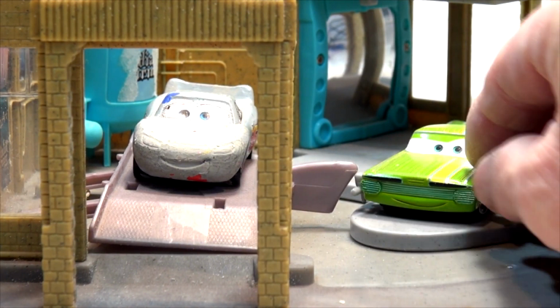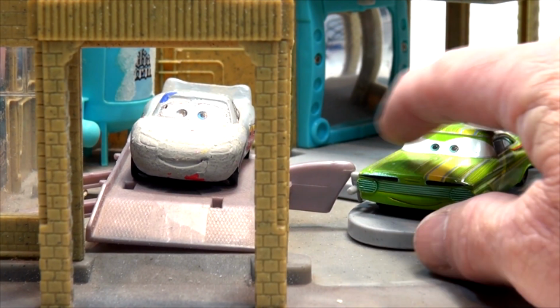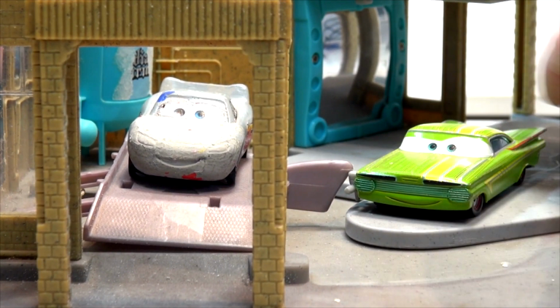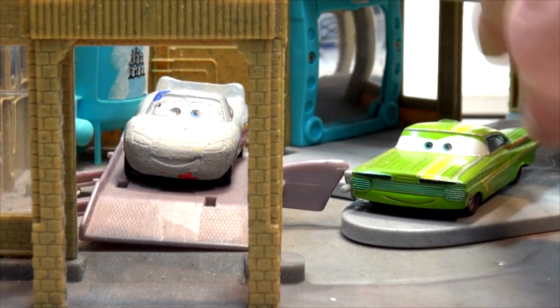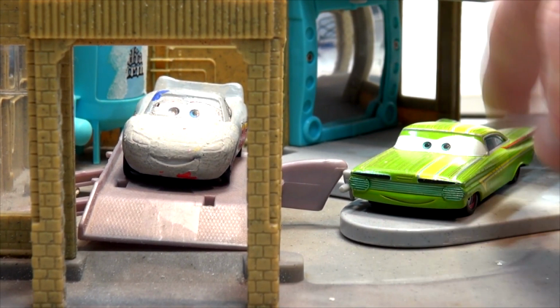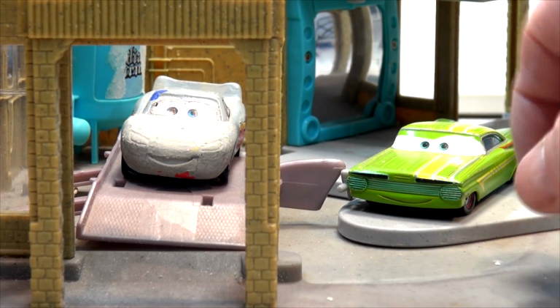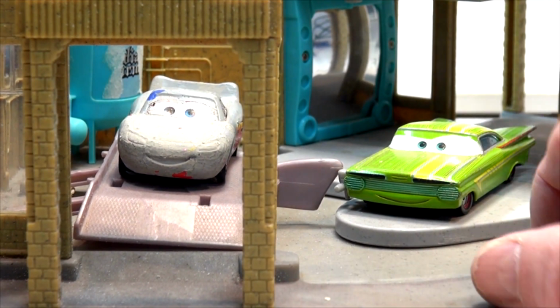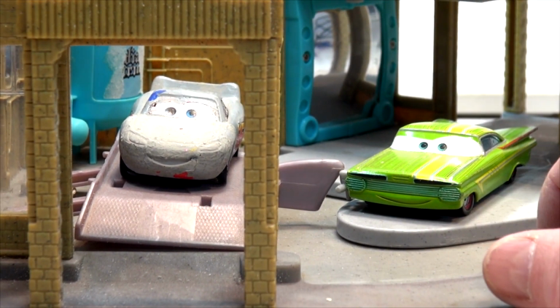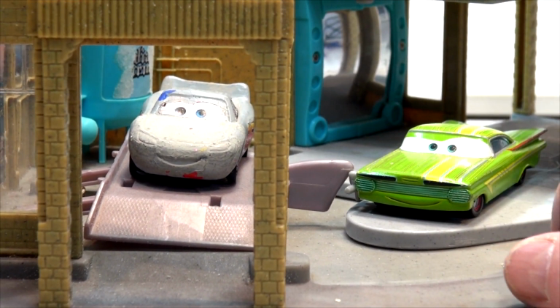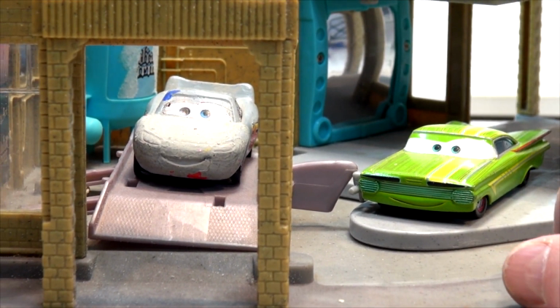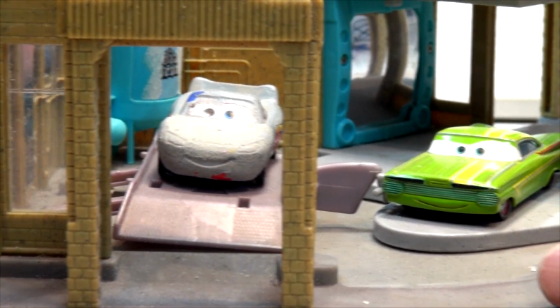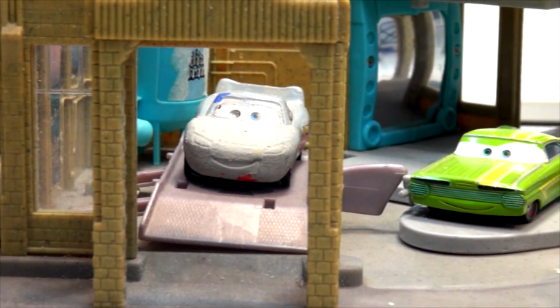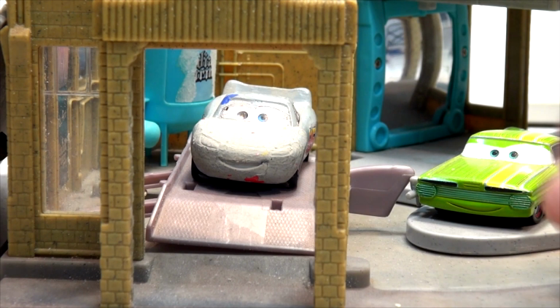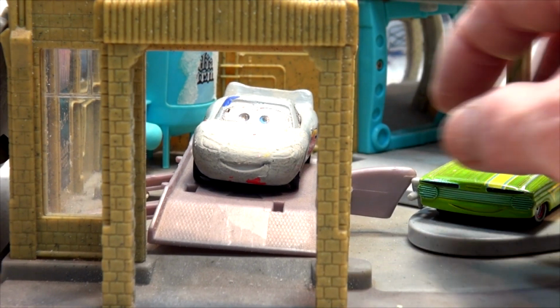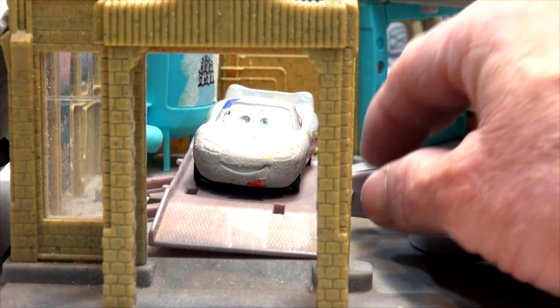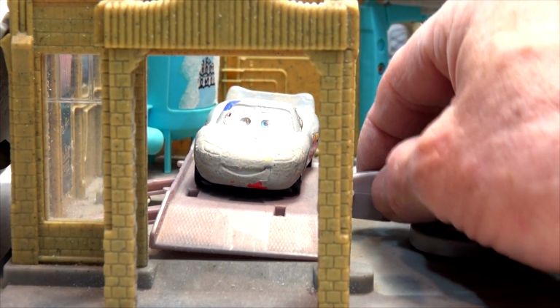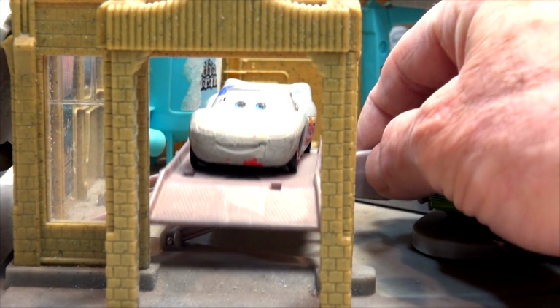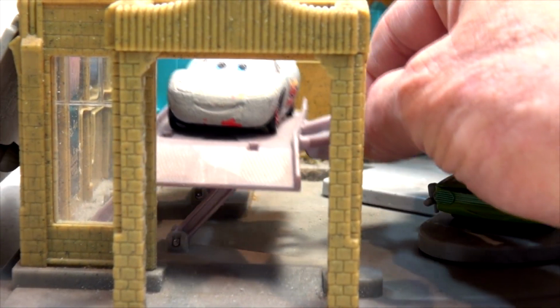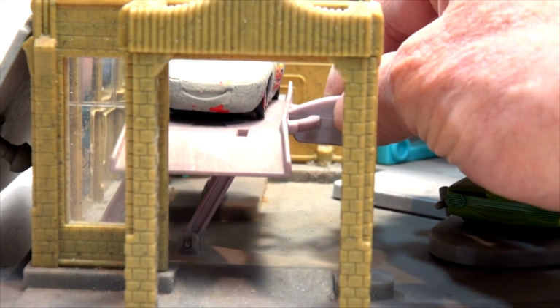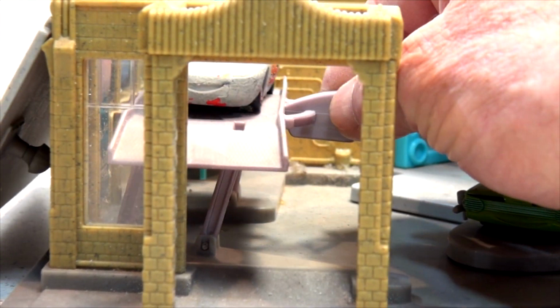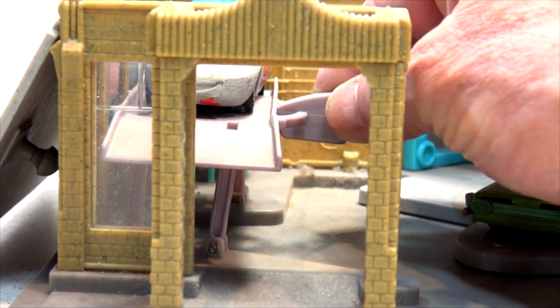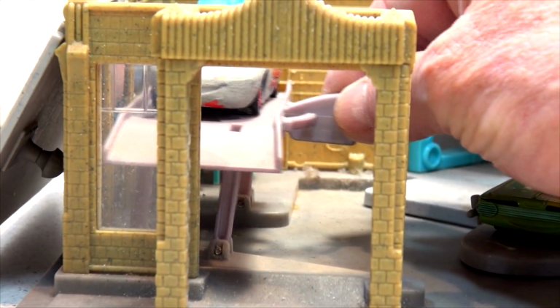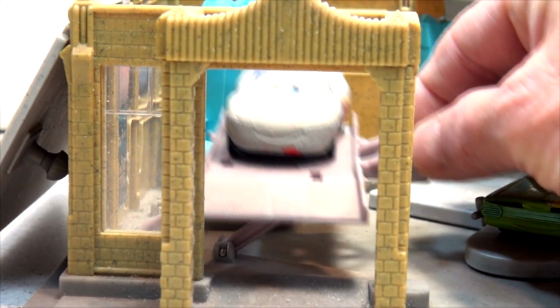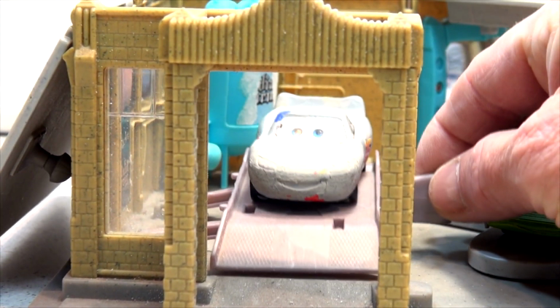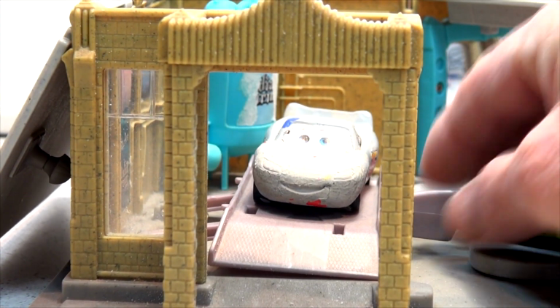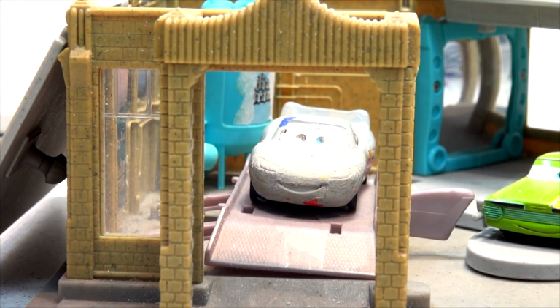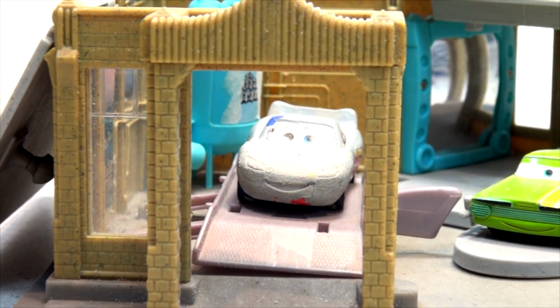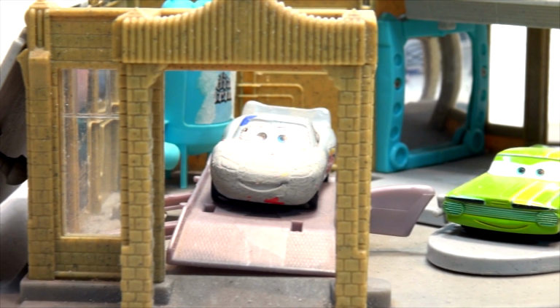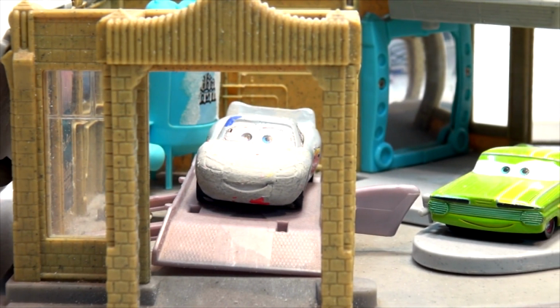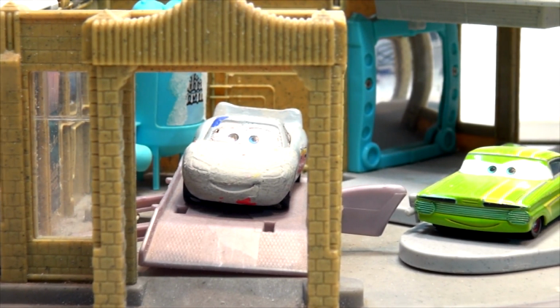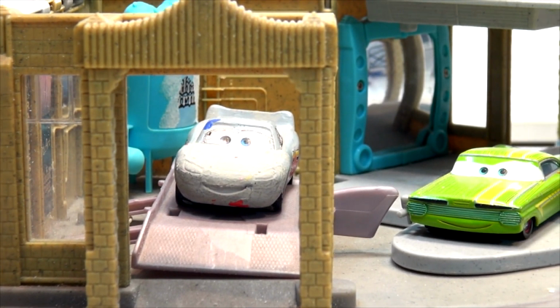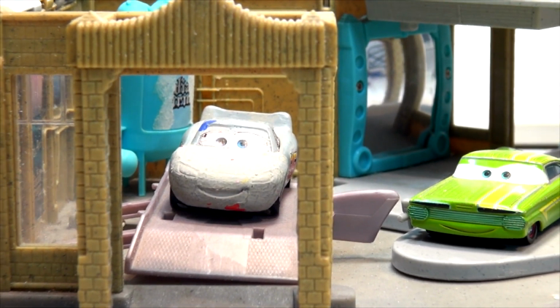This also has a circular thing that spins around as a display. I don't have that right here. And this lifts up so we can work underneath the car as well. So that is Ramon's House of Body Art.